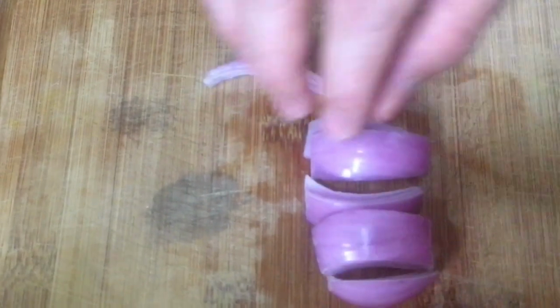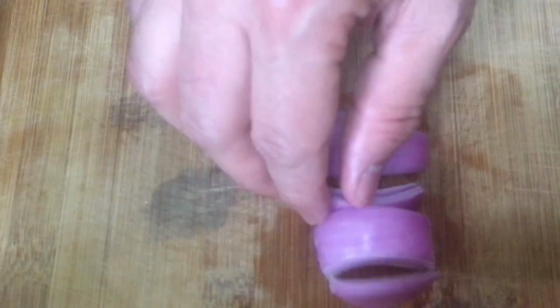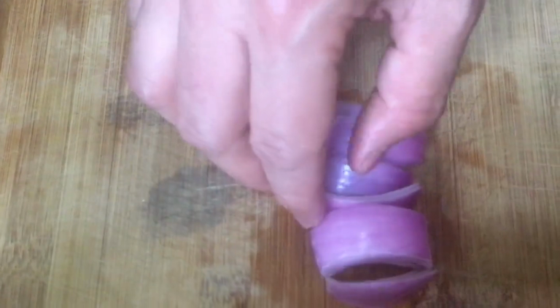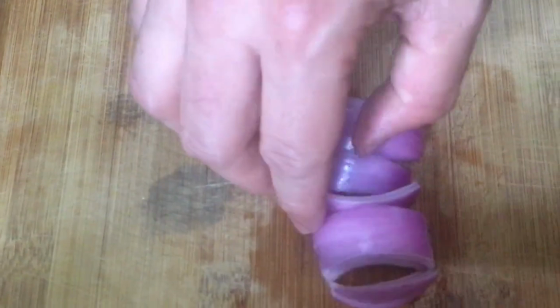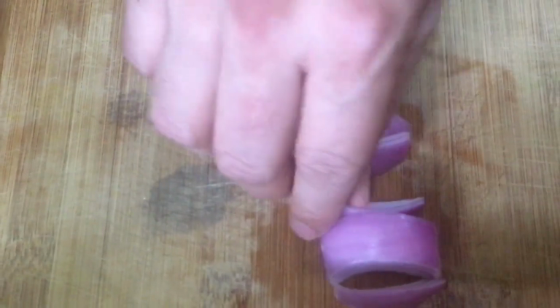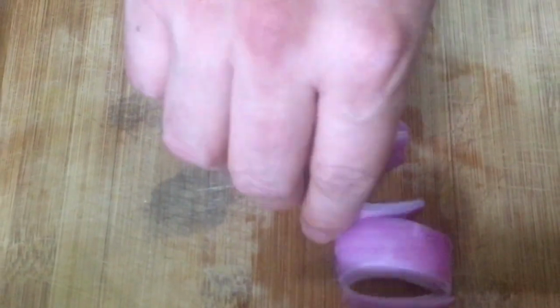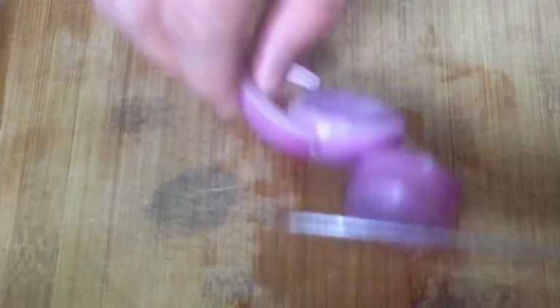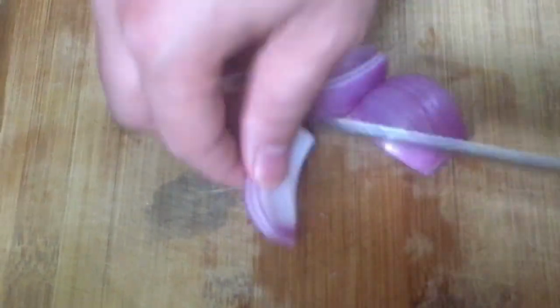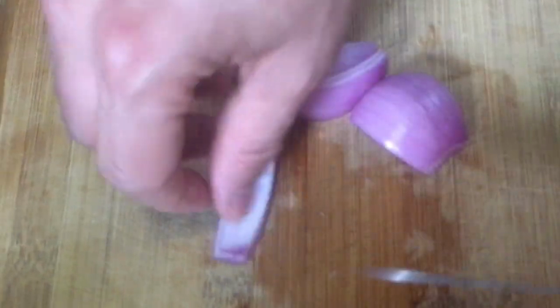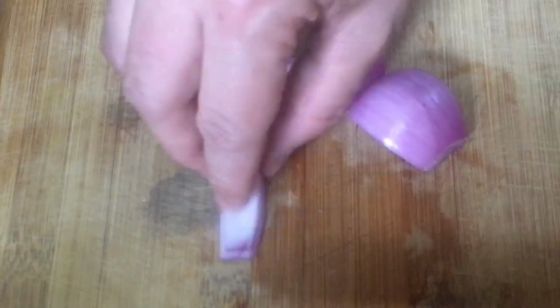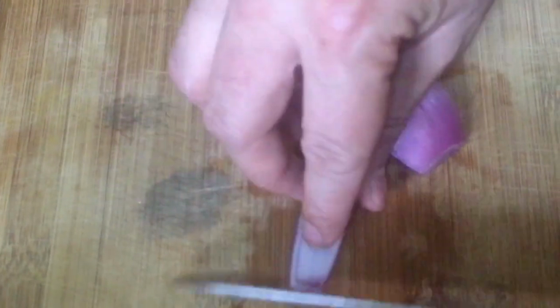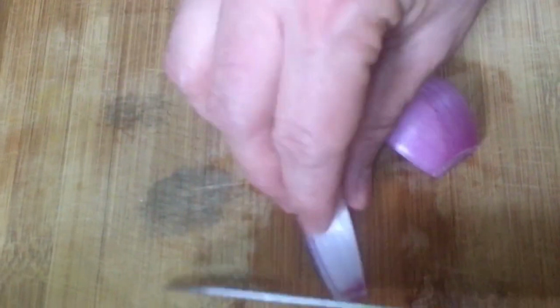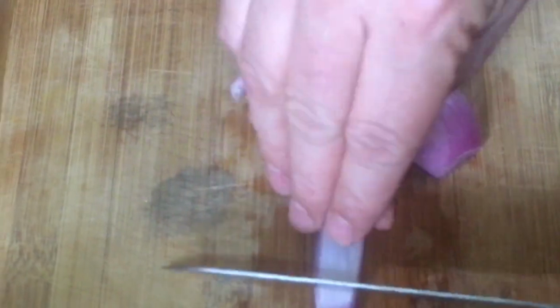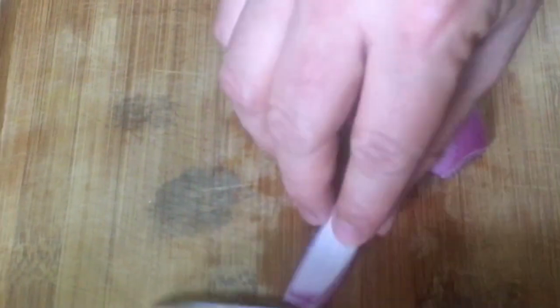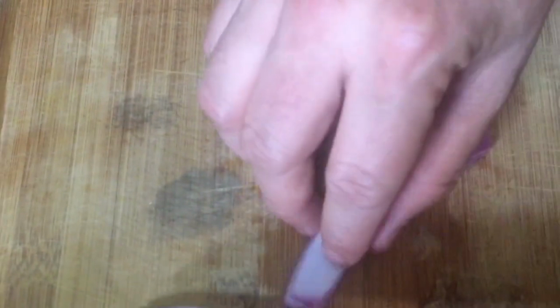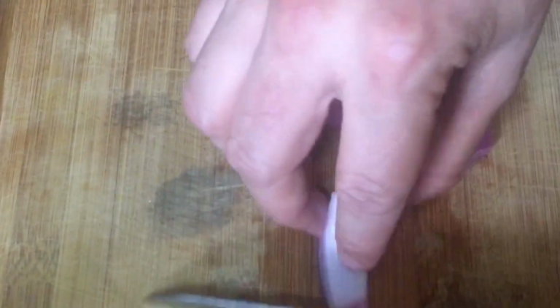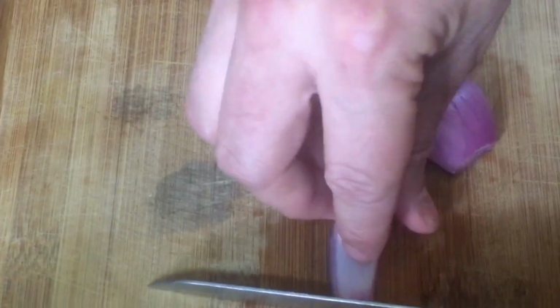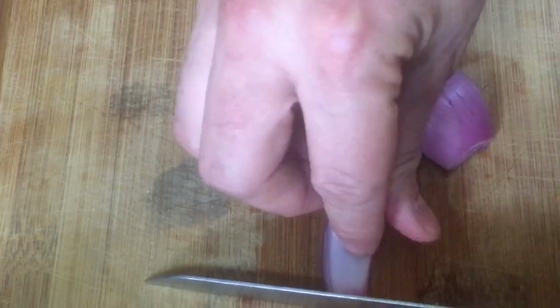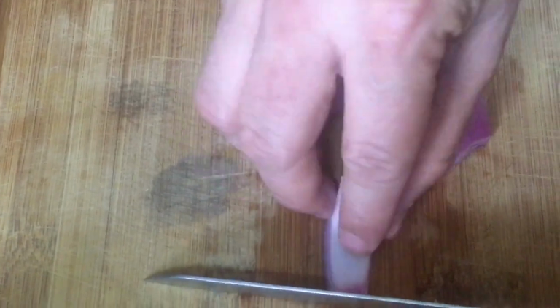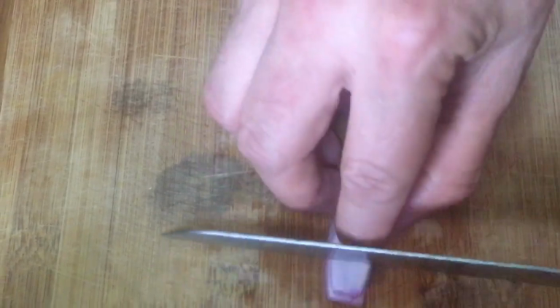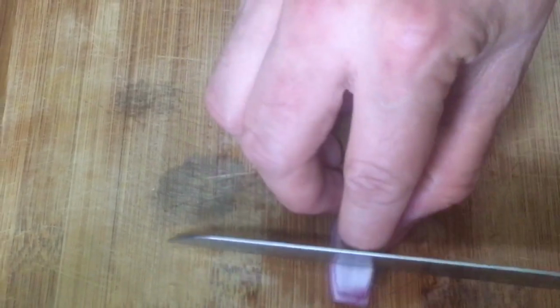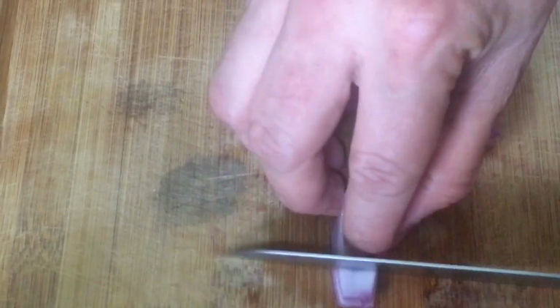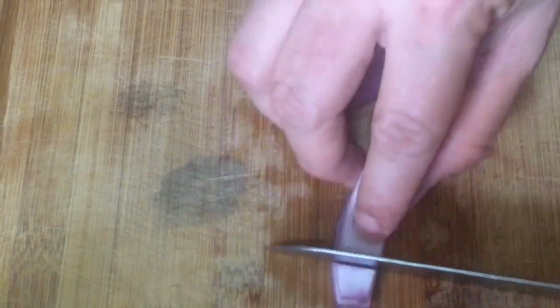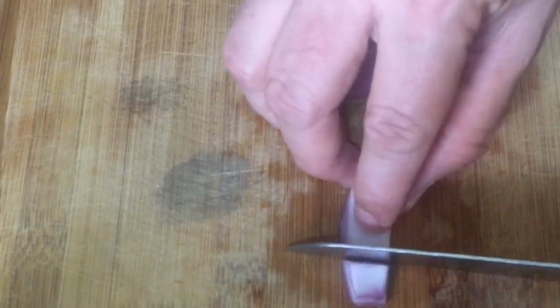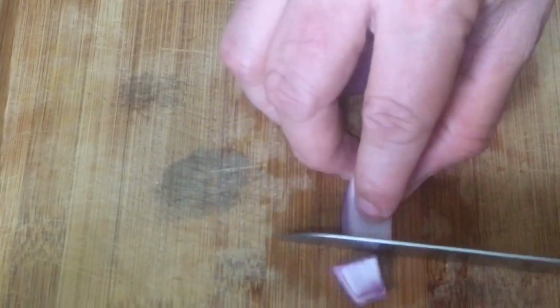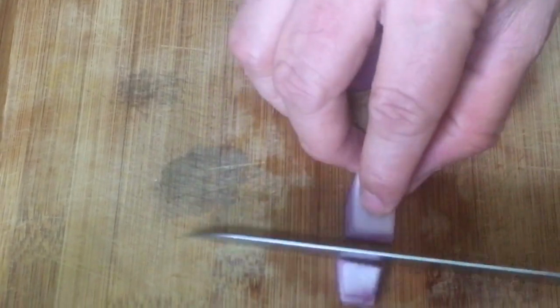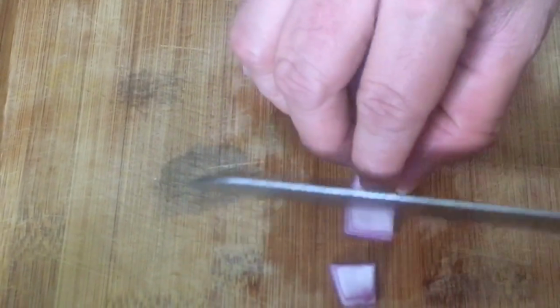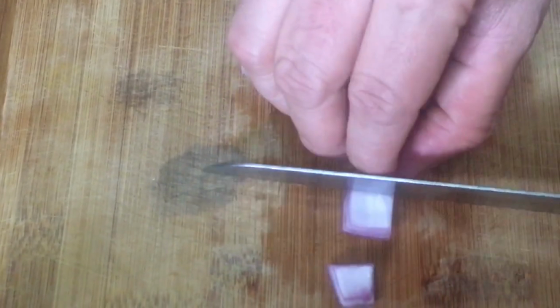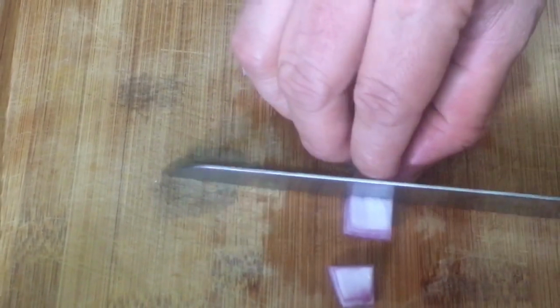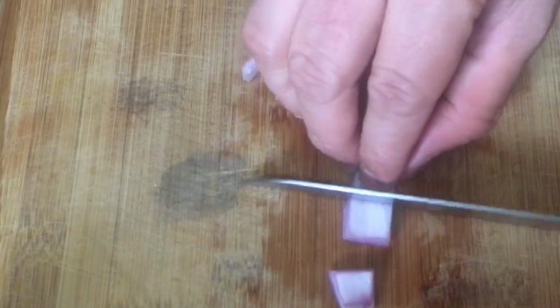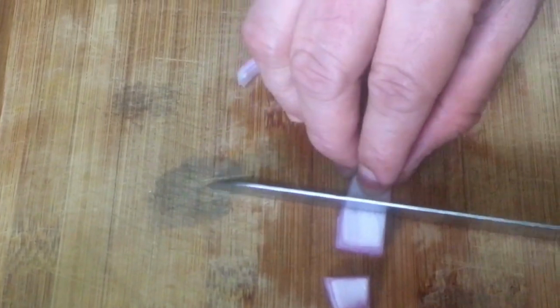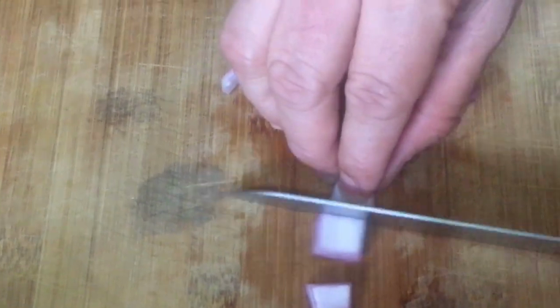Once you have done it like this, you'll have segments which you can cut according to your choice of dices.